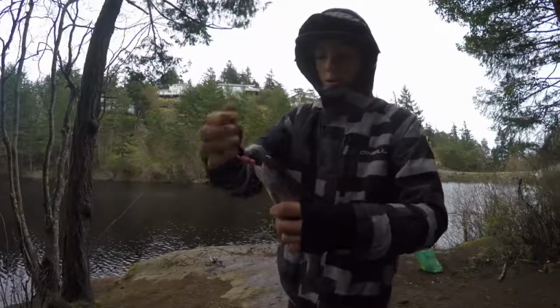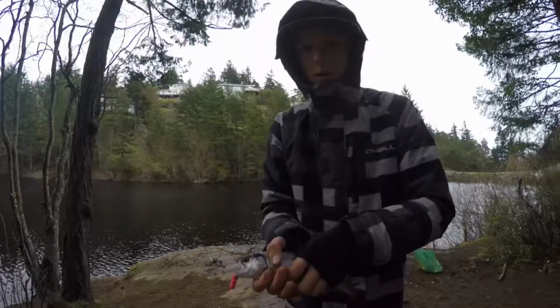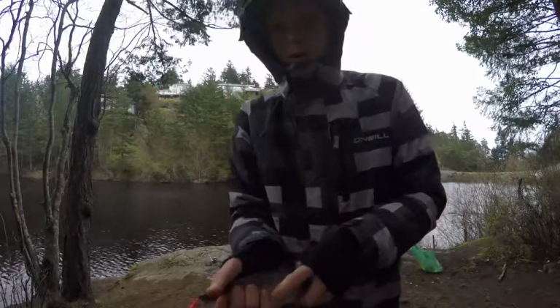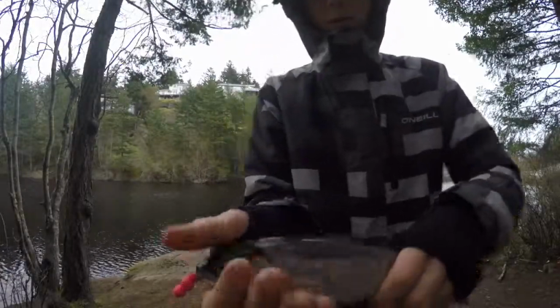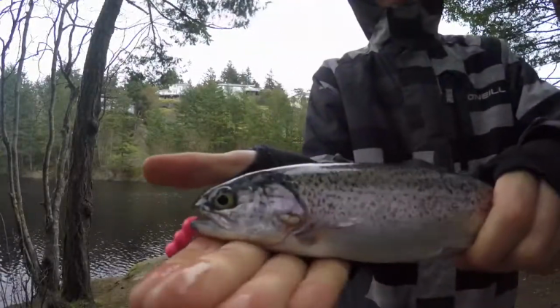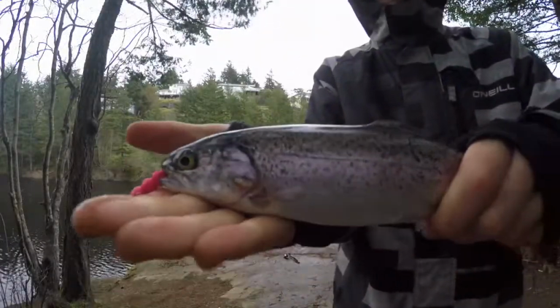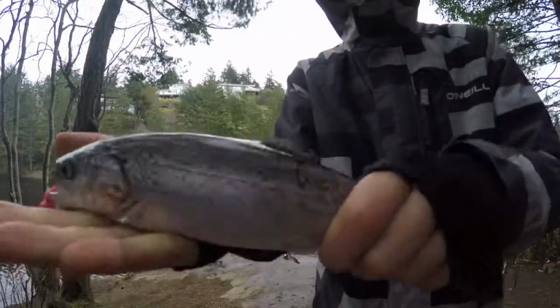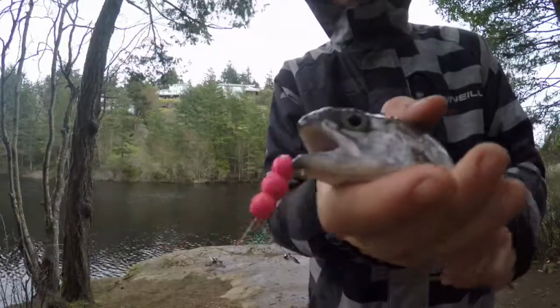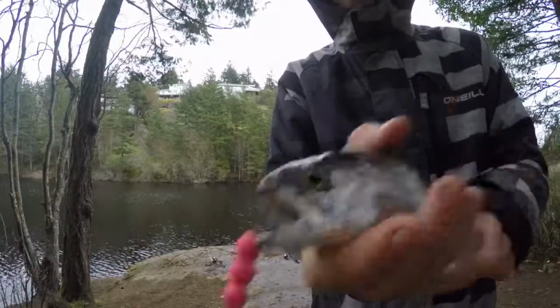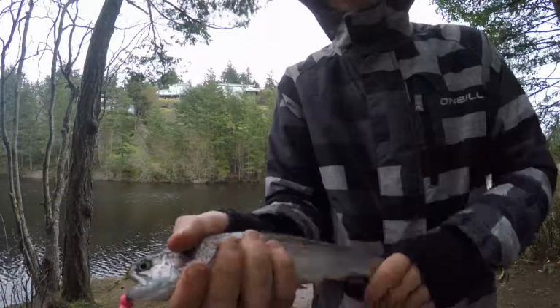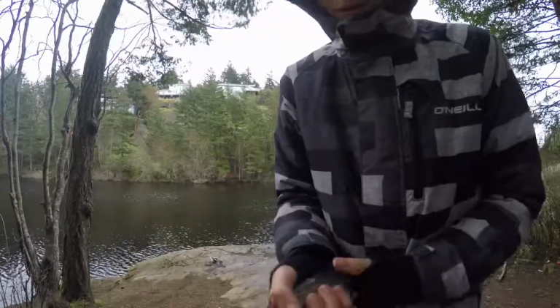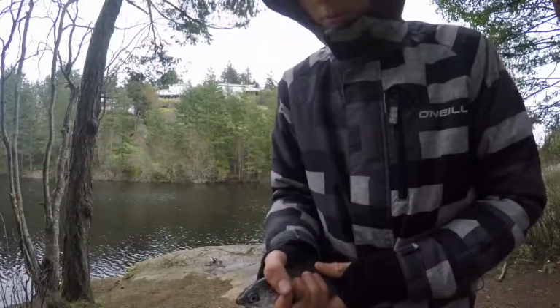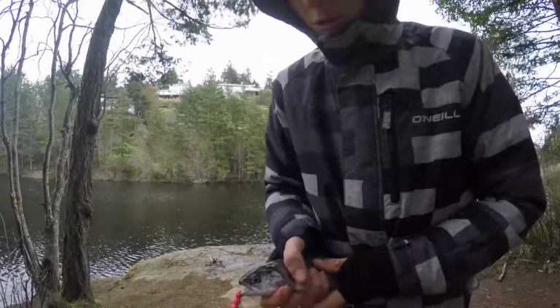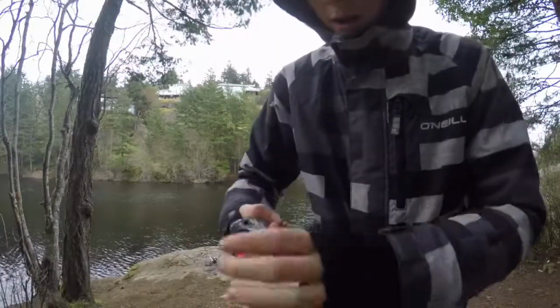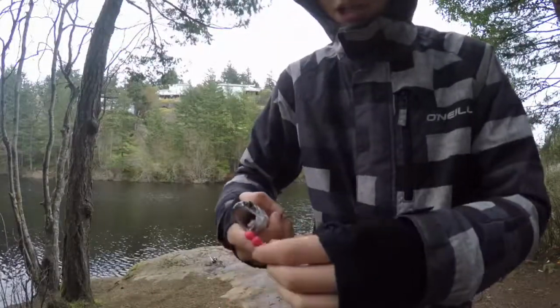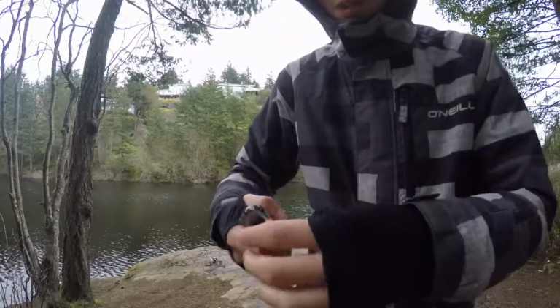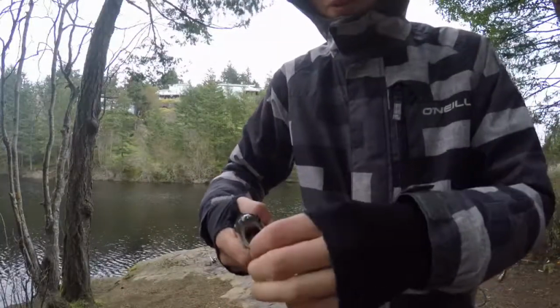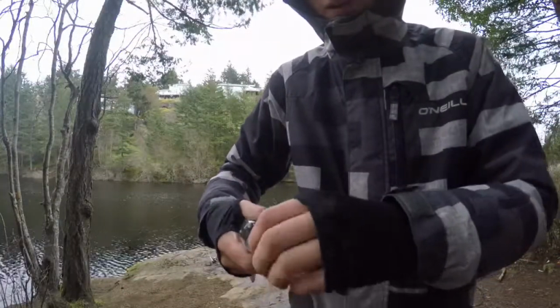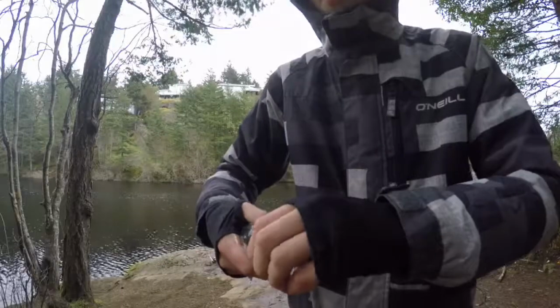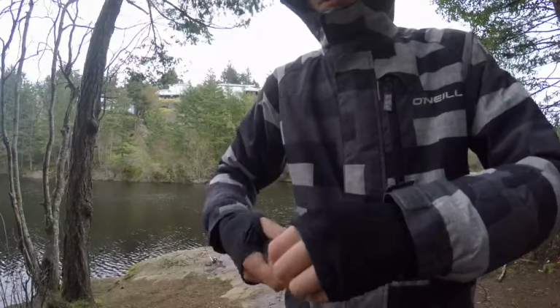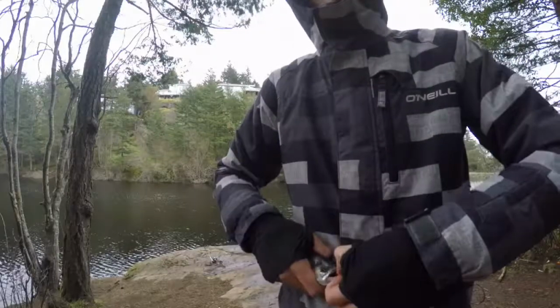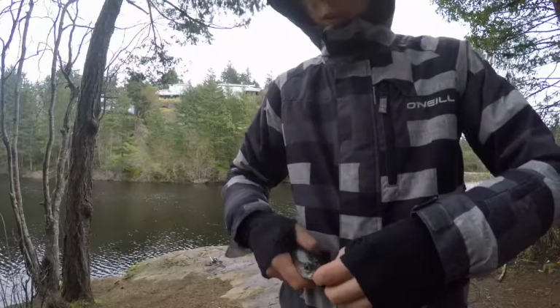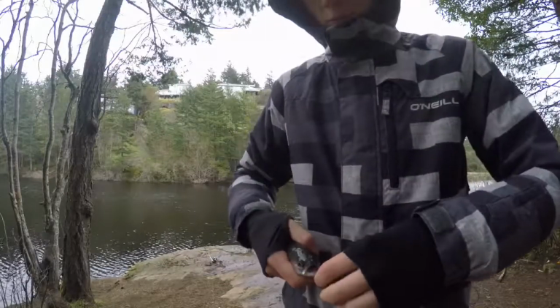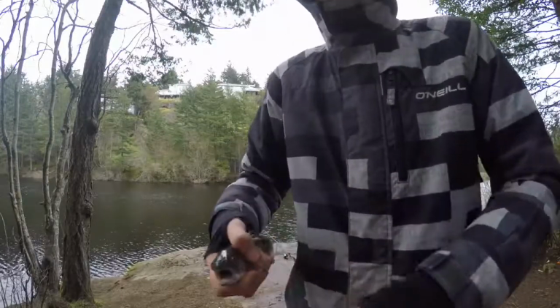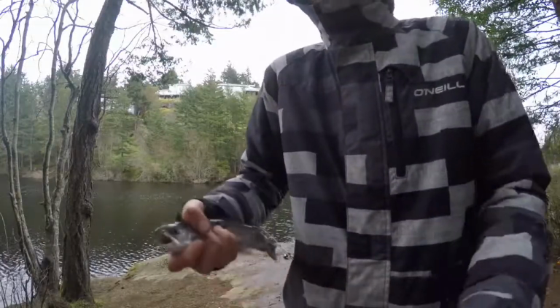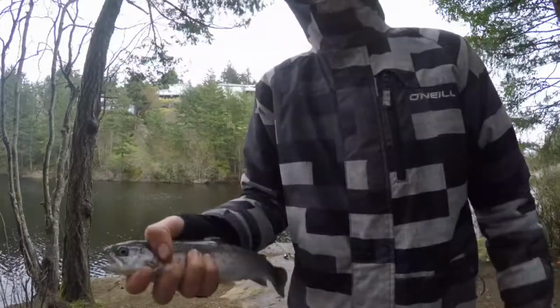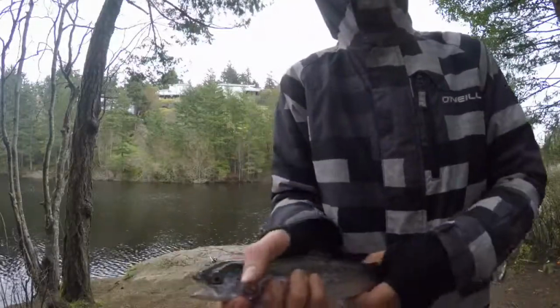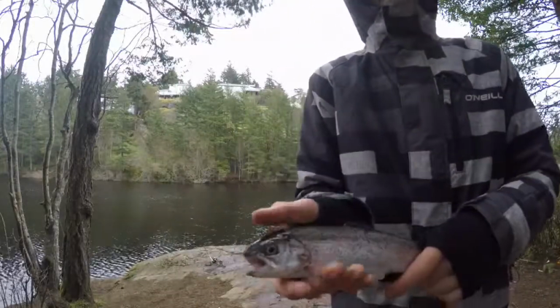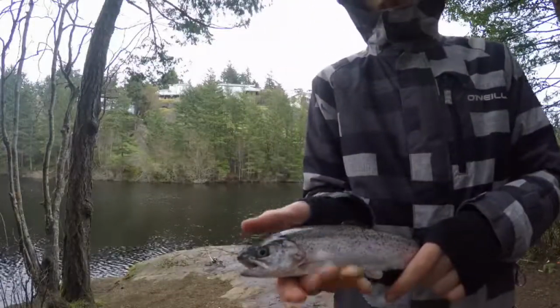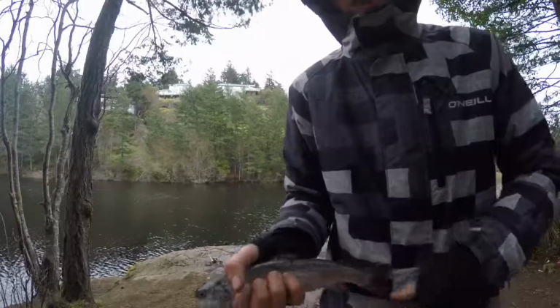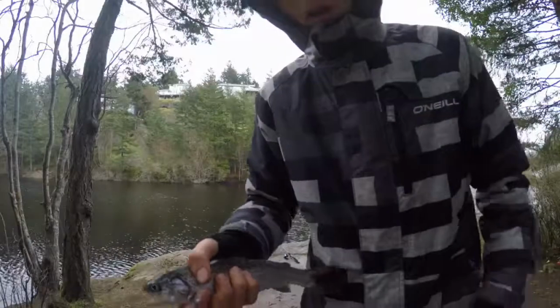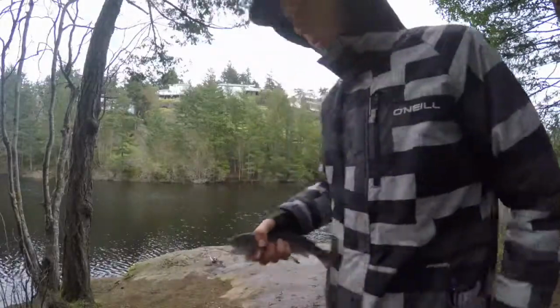There we go — second fish of the day! As you can see, on the pink power bait. Number two of the day. I was actually just going to move this rod, but I lifted it up to move it and I had a fish on. Let's get a release on them.